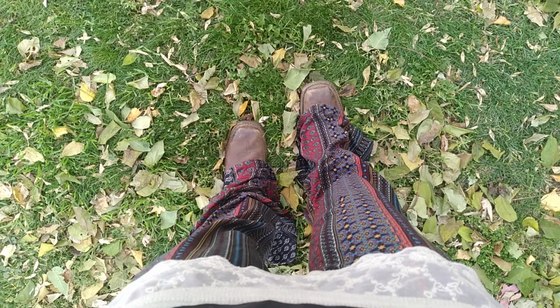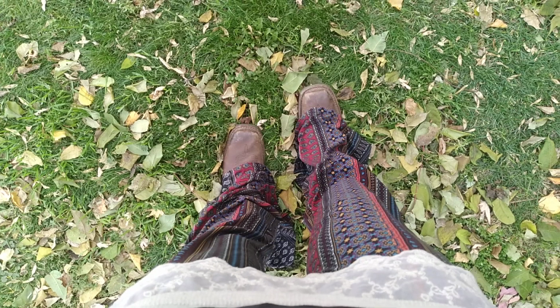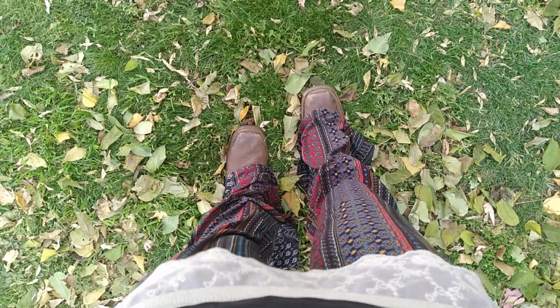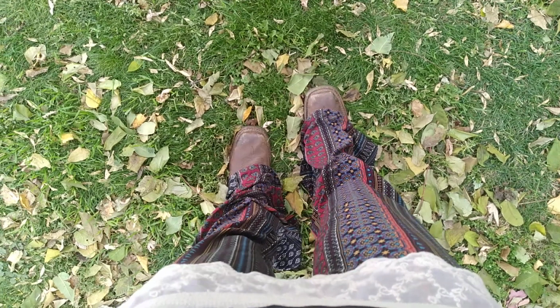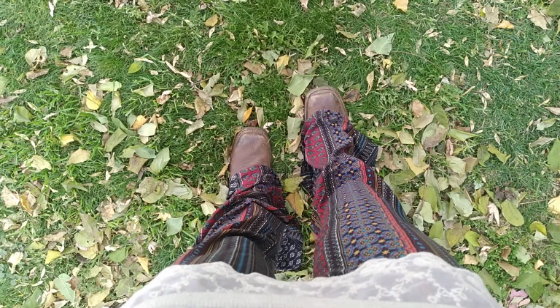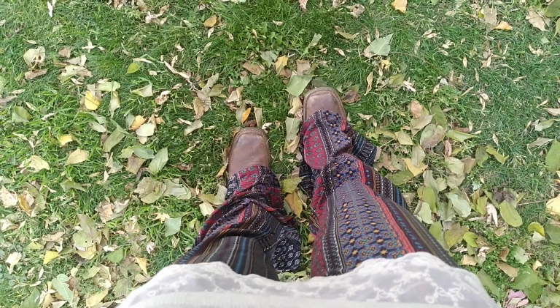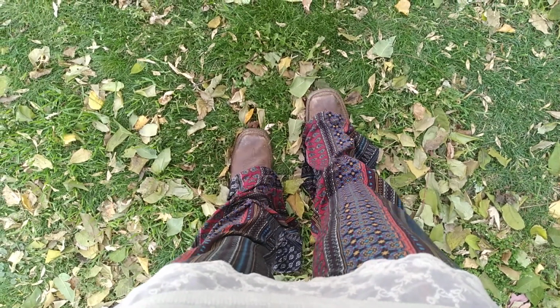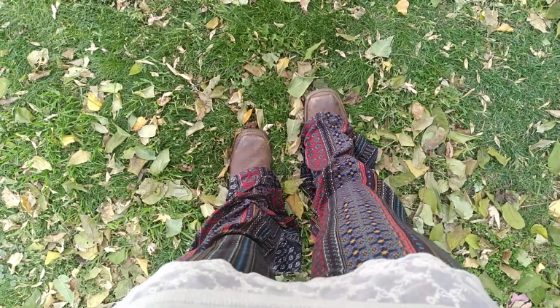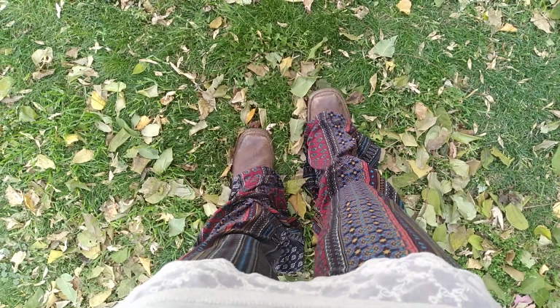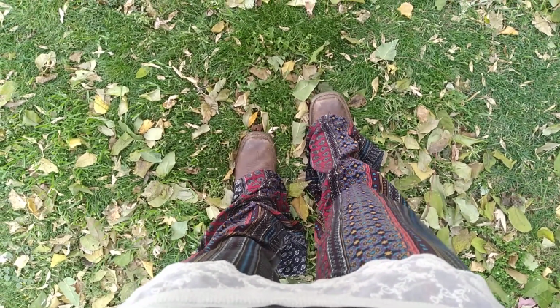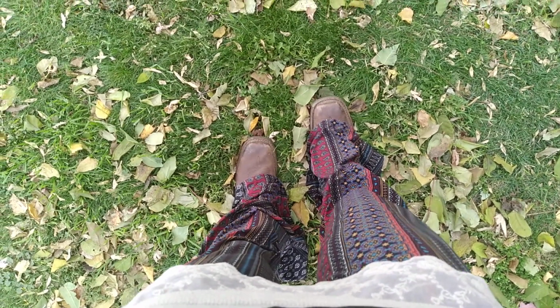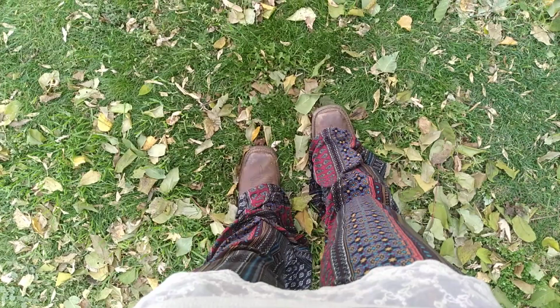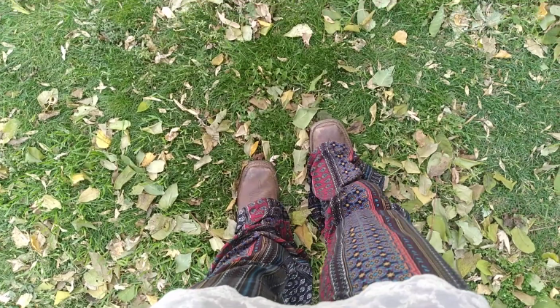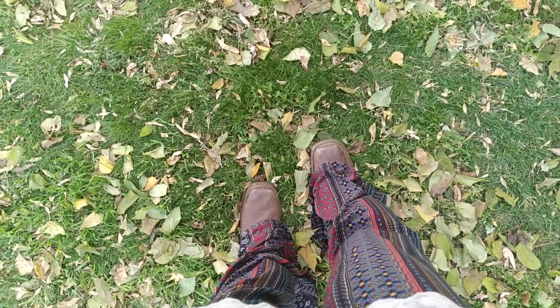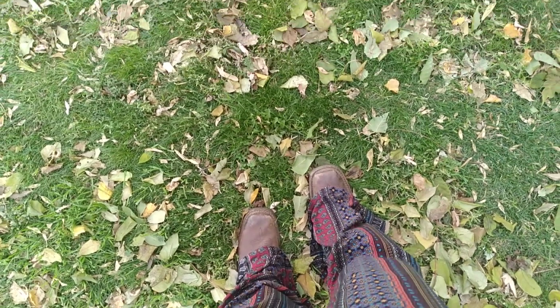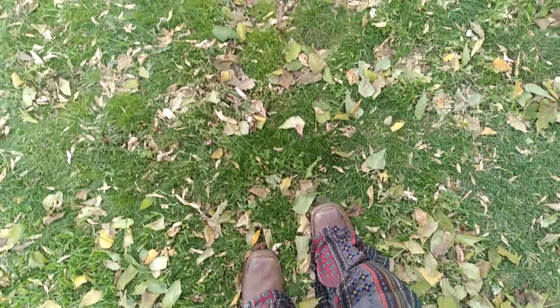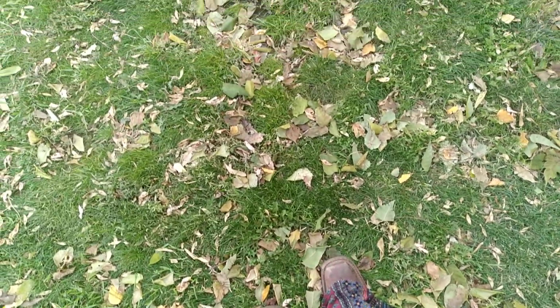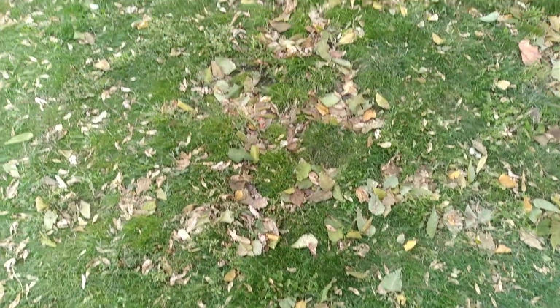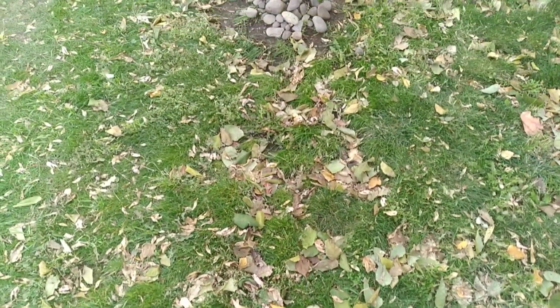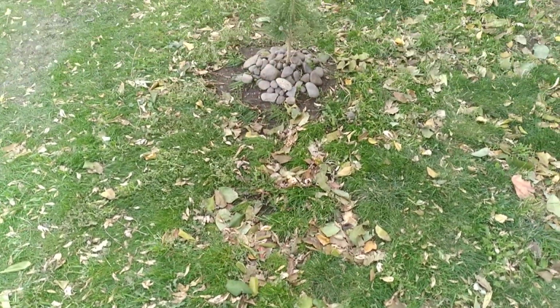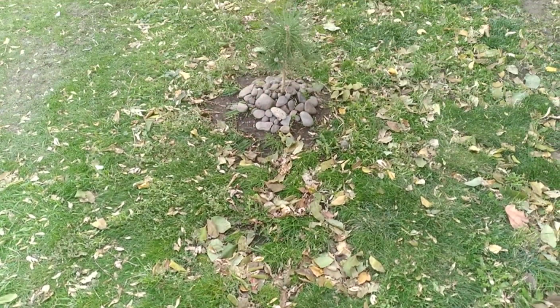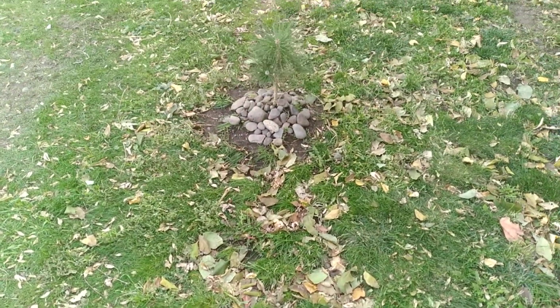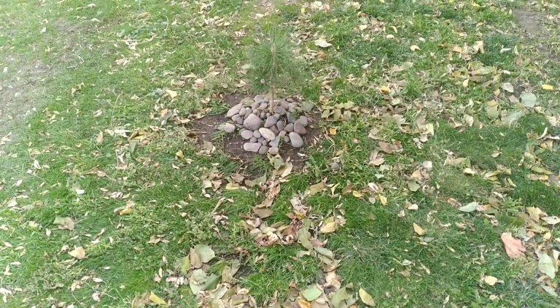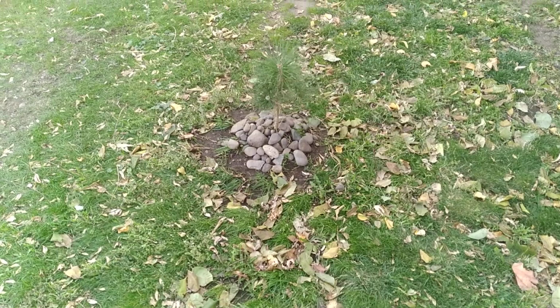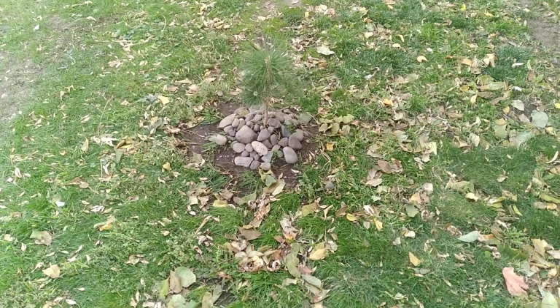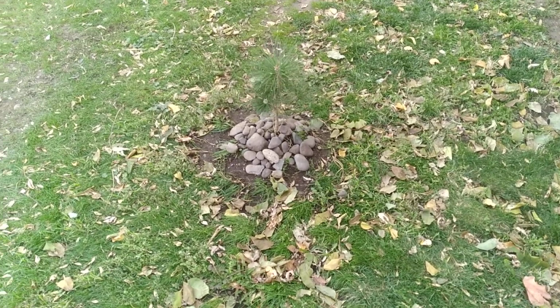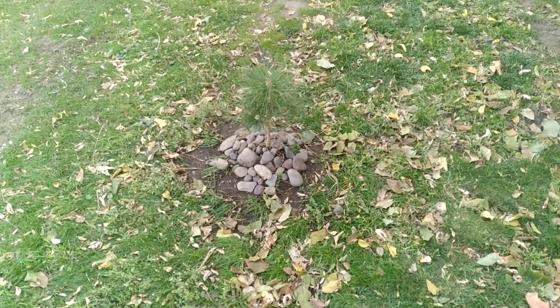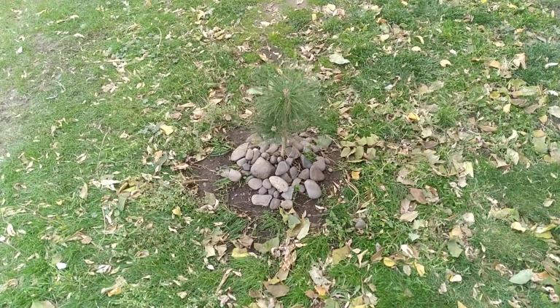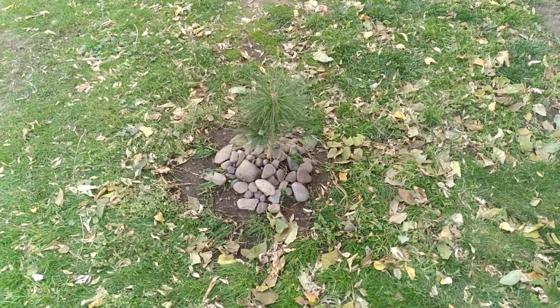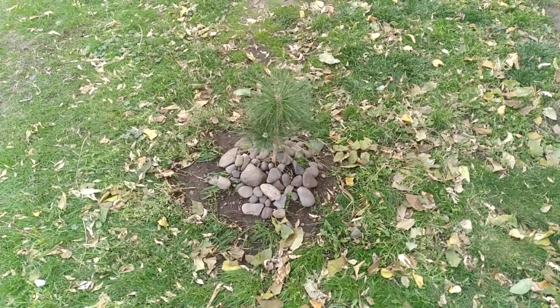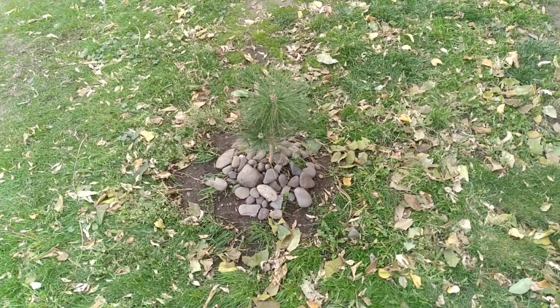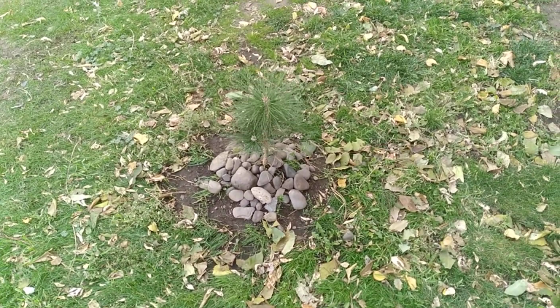It's fall and the wind is very much making itself known. I wanted to show you these saplings and the clever trick to keep animals from digging up their roots.